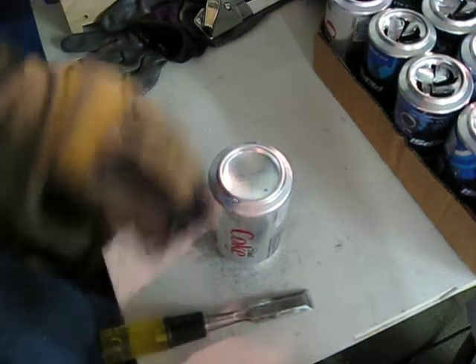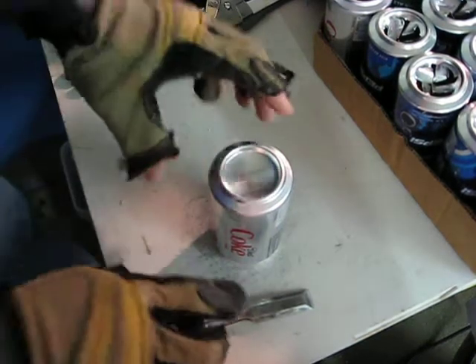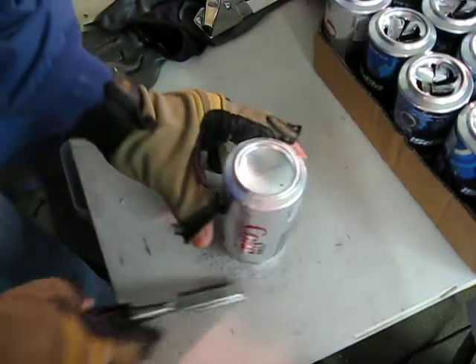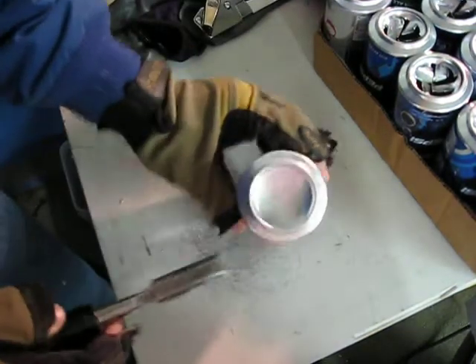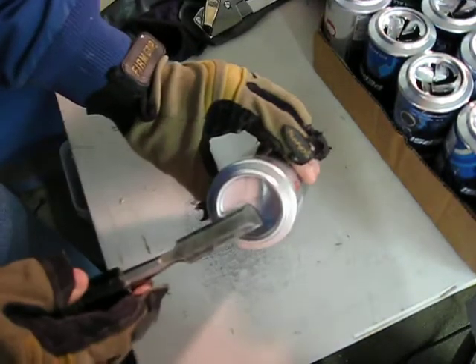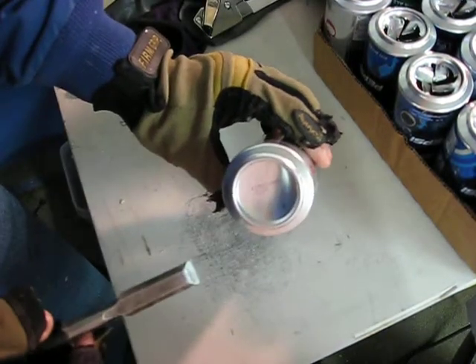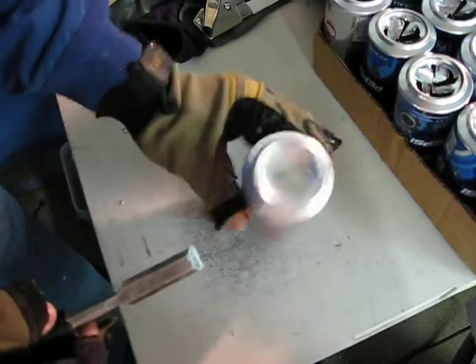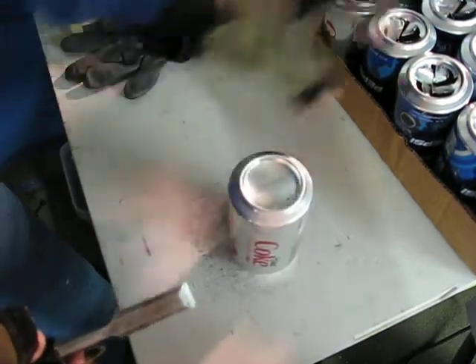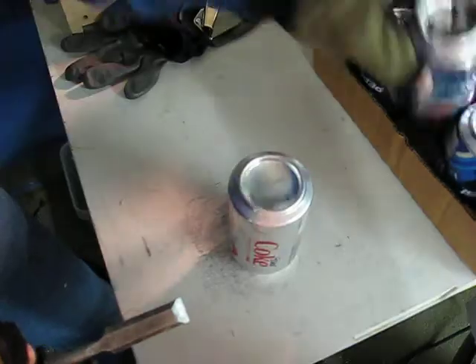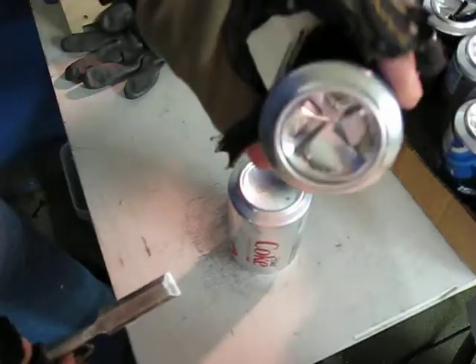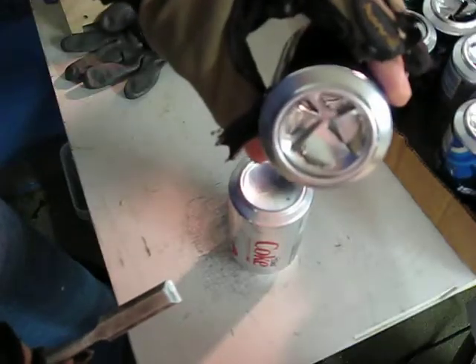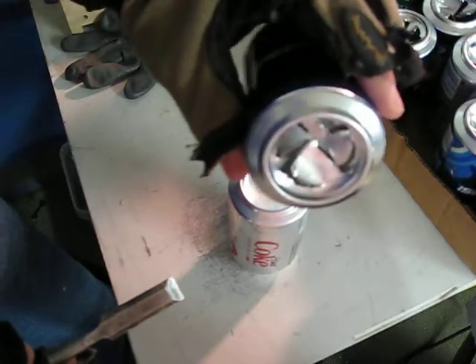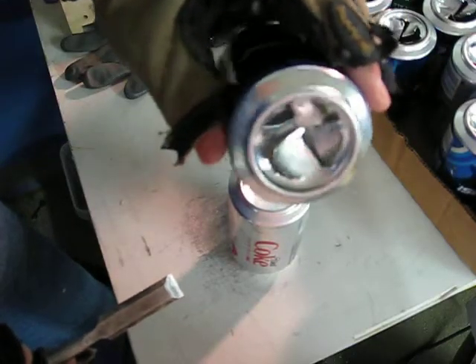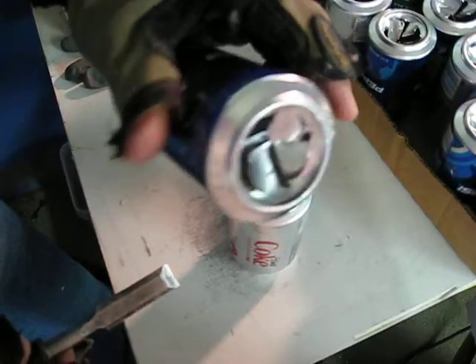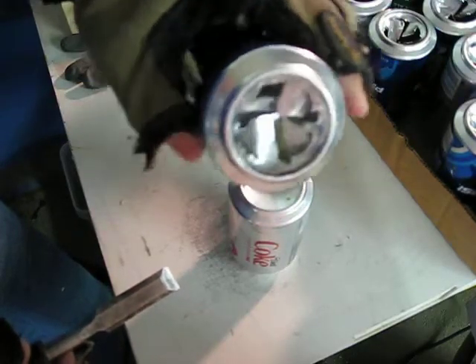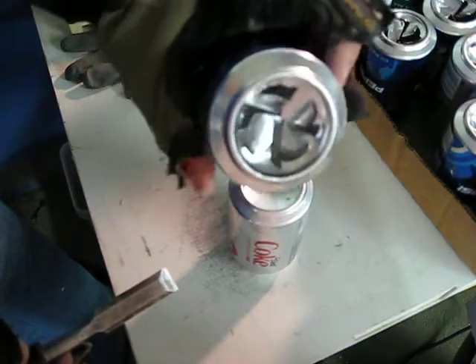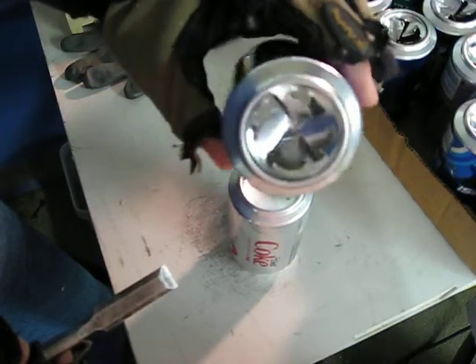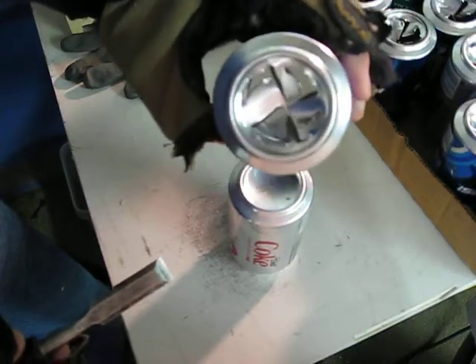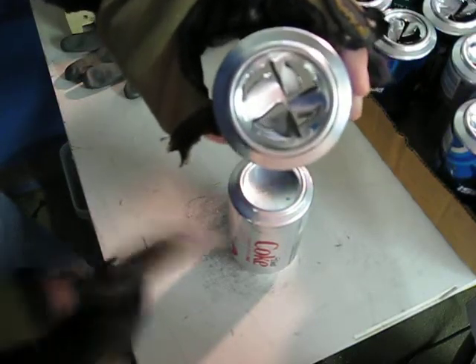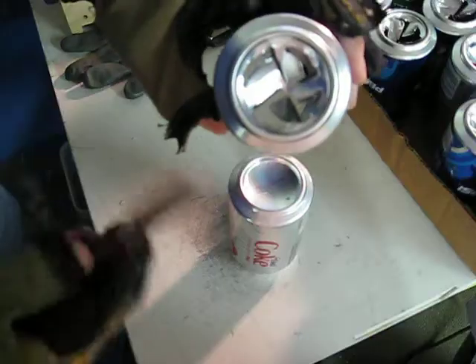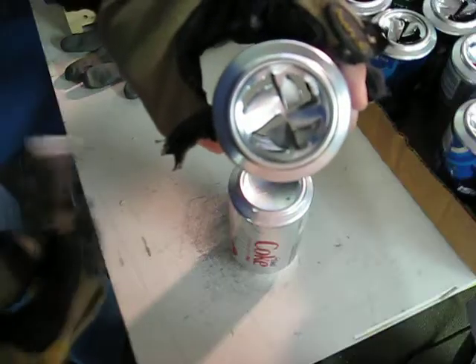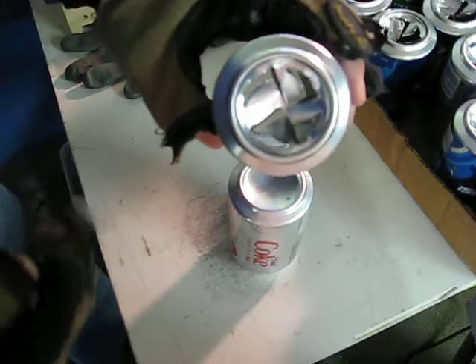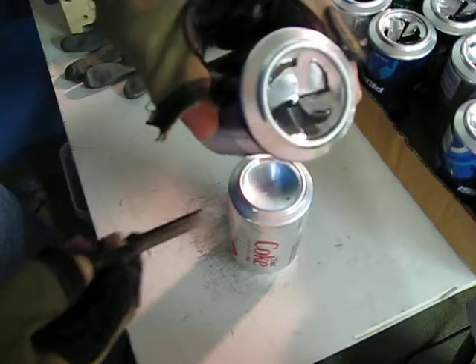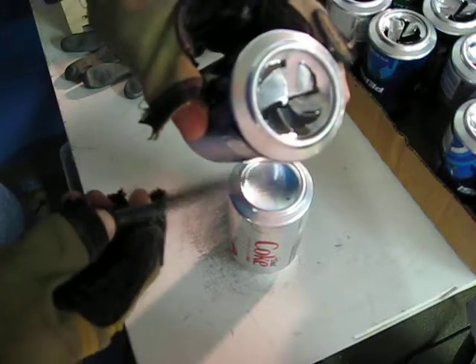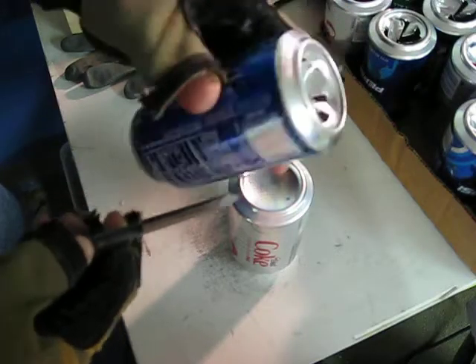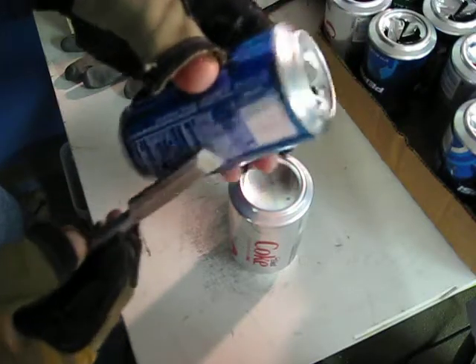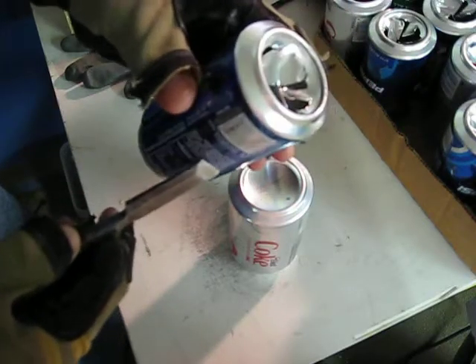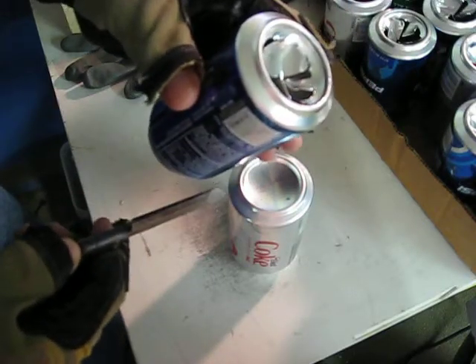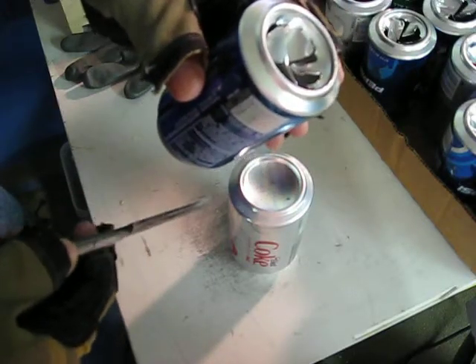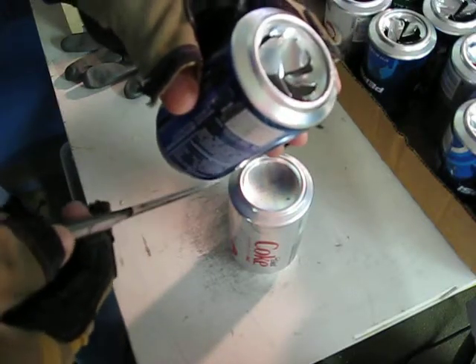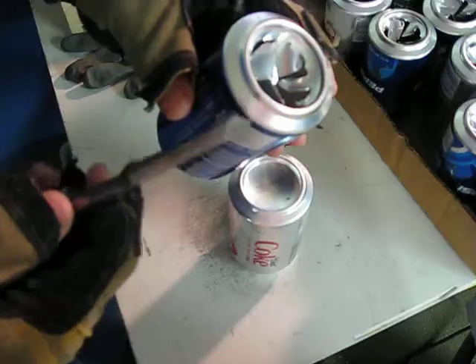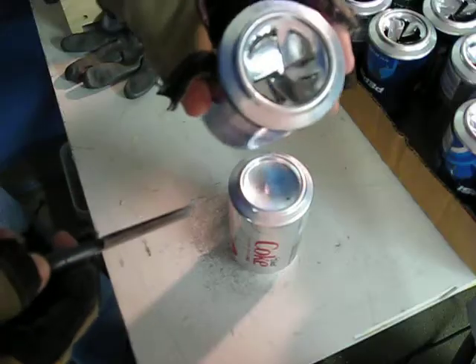We're going to cut a can here. We're going to make some fins in it so it looks like this. These fins are going to slow down the air, make it turbulent in there, so it takes some of the heat off the sides of the can as the air is being pushed through it.